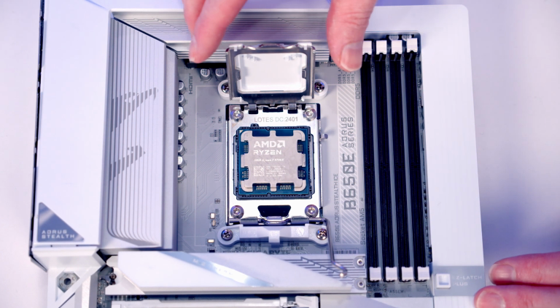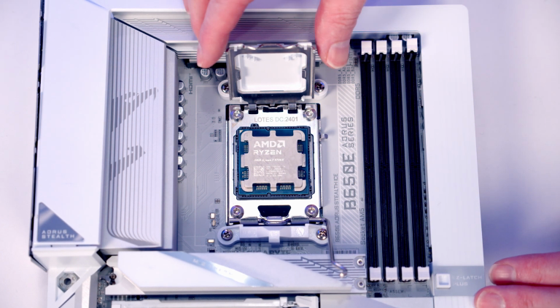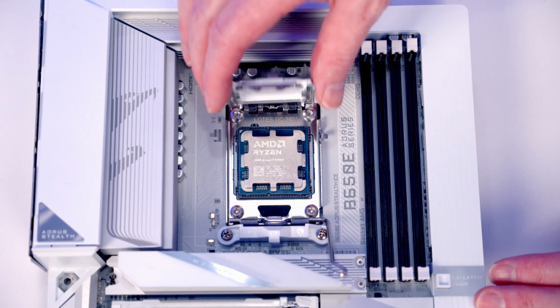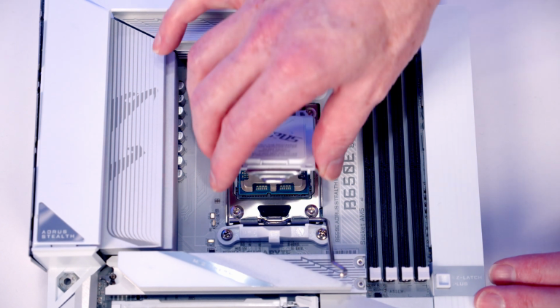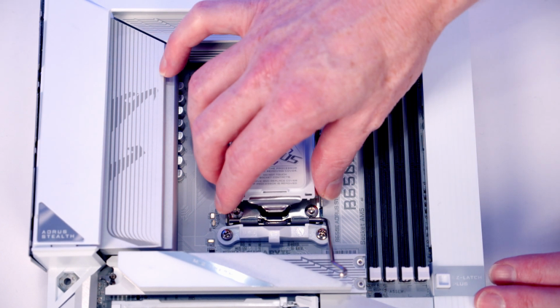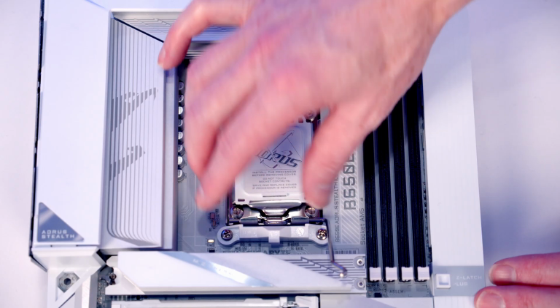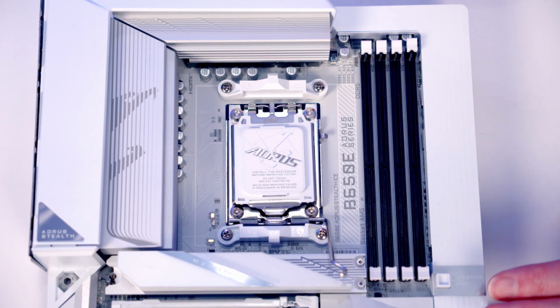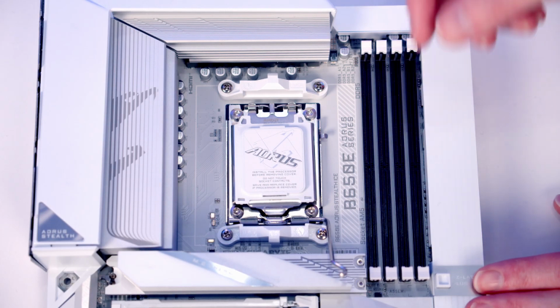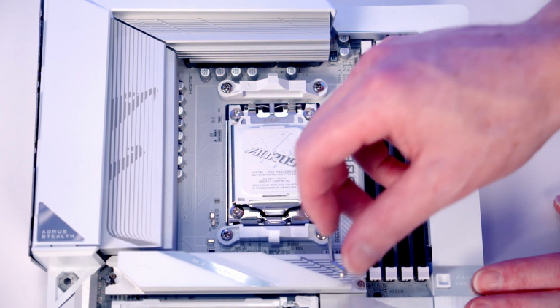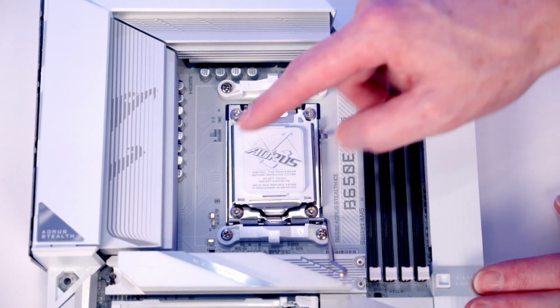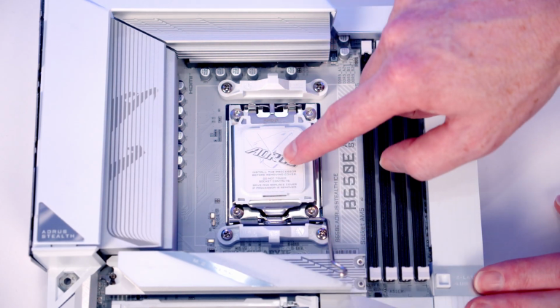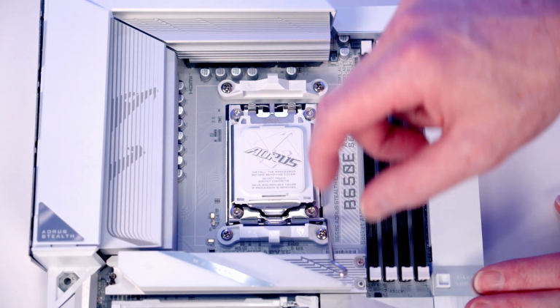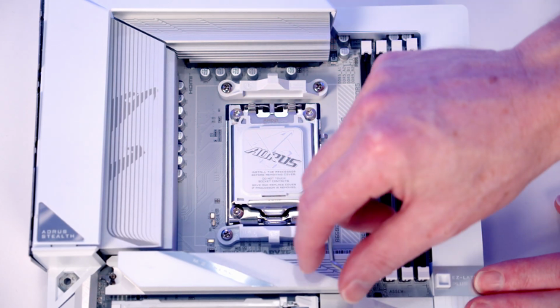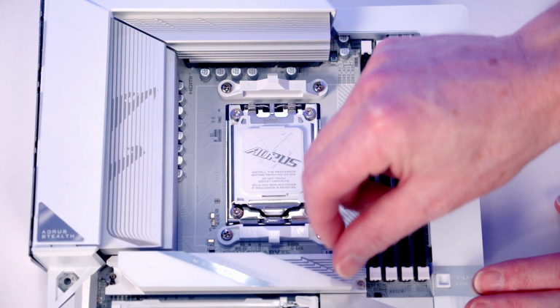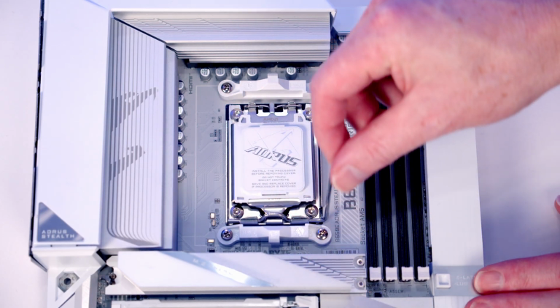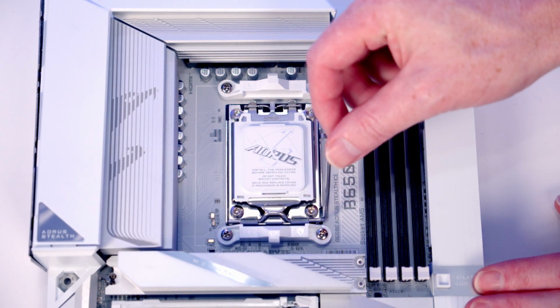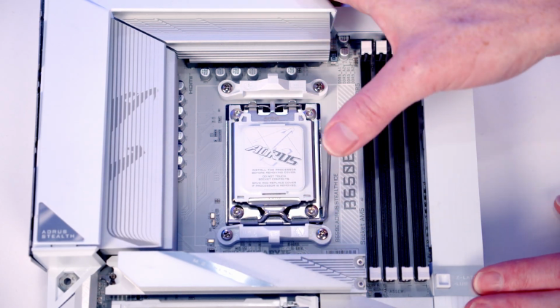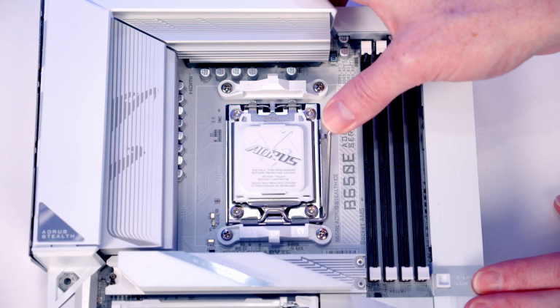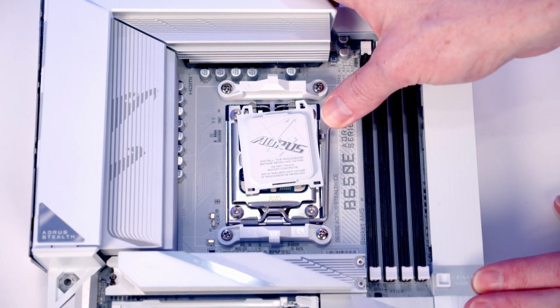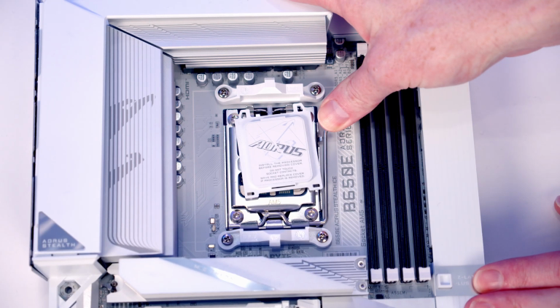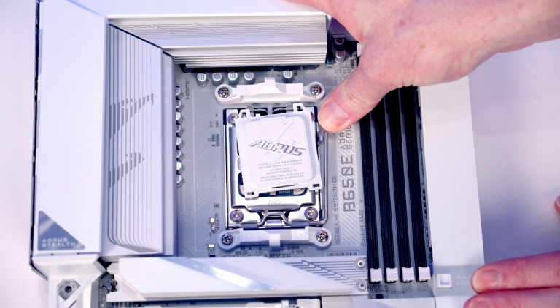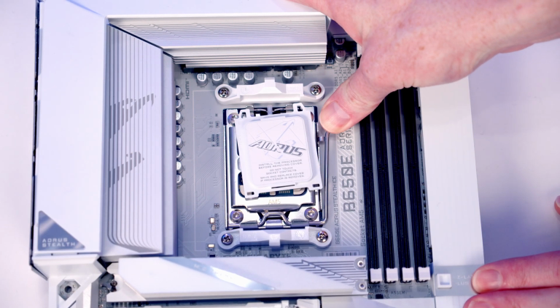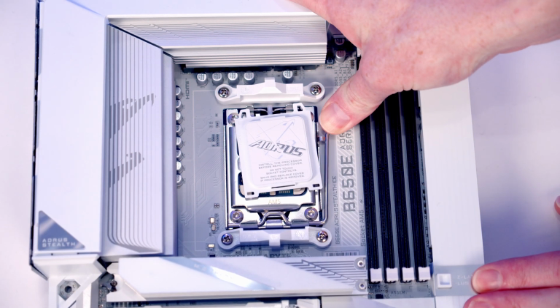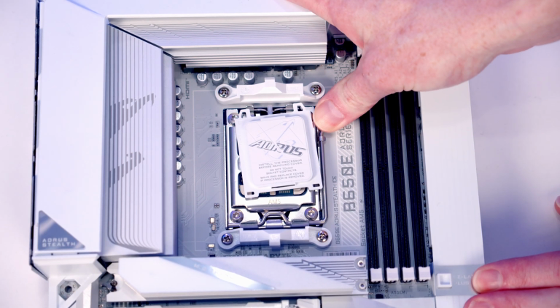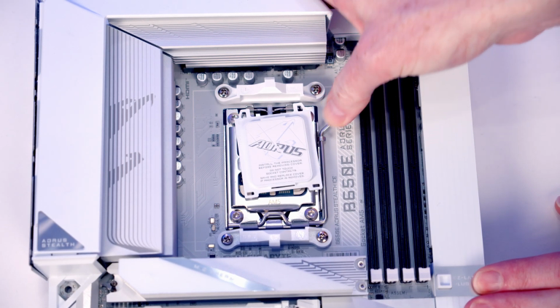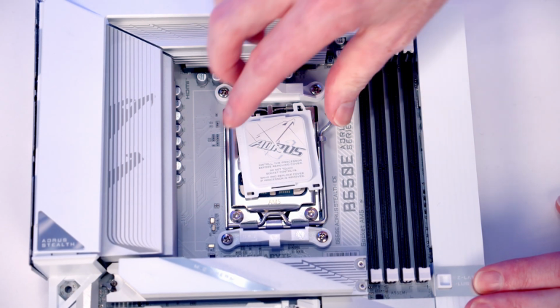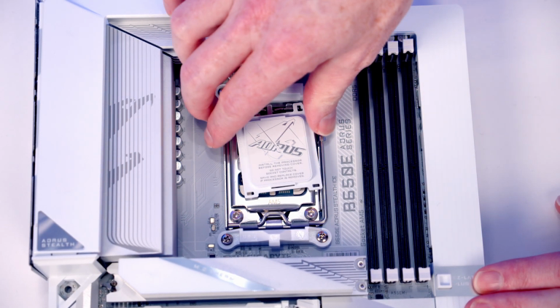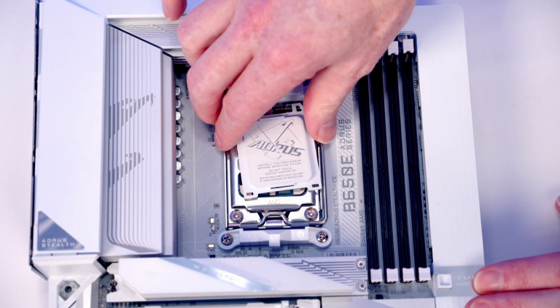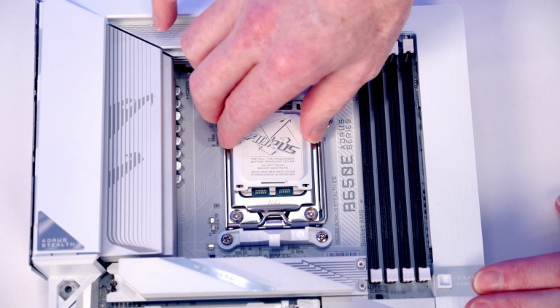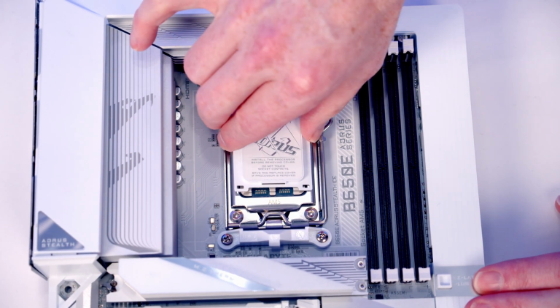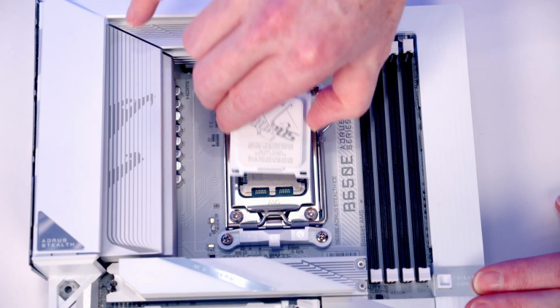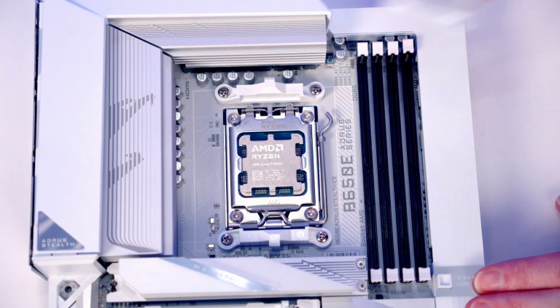We can then close our socket cover down. Don't be alarmed if the white bit of plastic pops off — not quite as dramatic as on the Intel board, but we're still going to put it in our motherboard box for safe keeping.